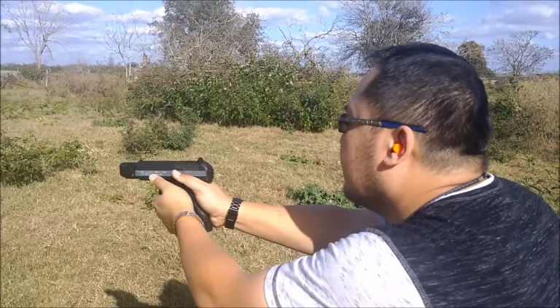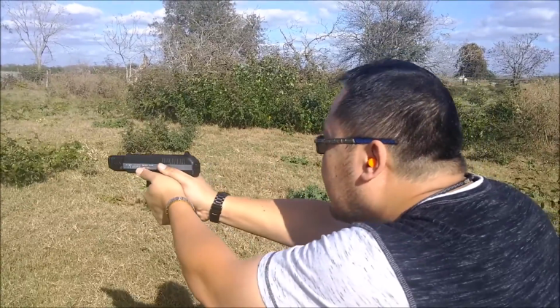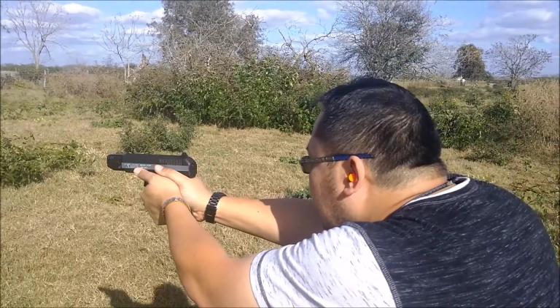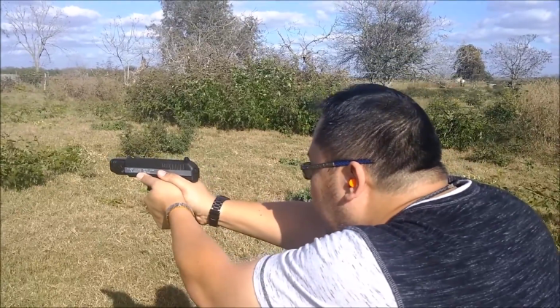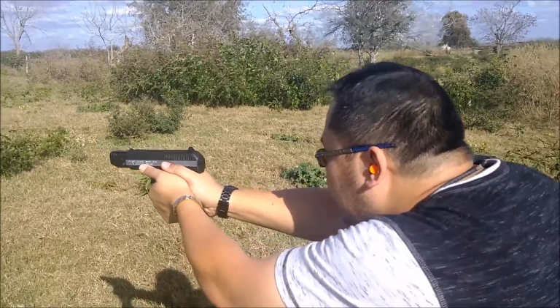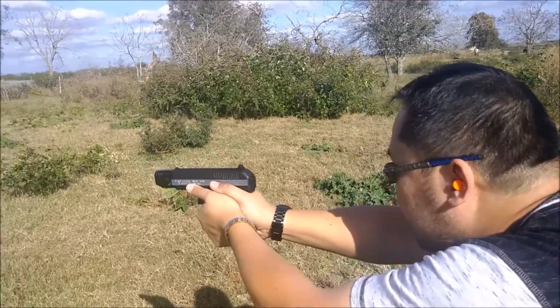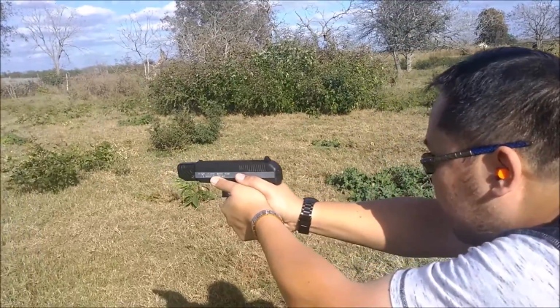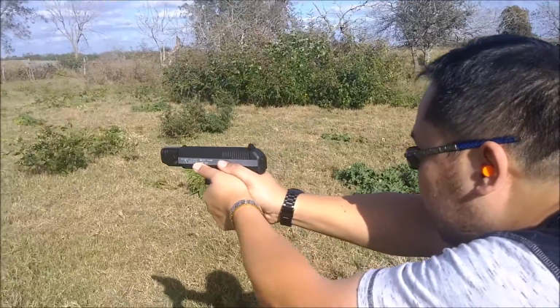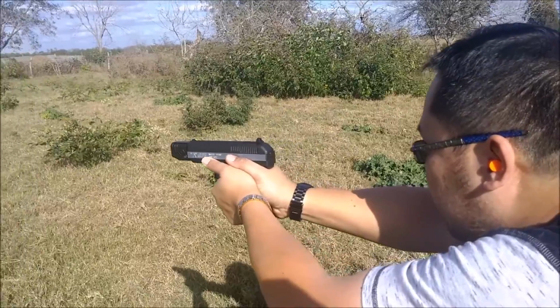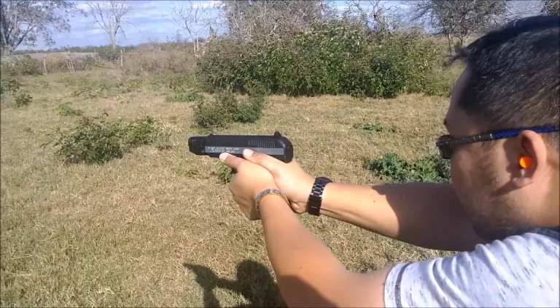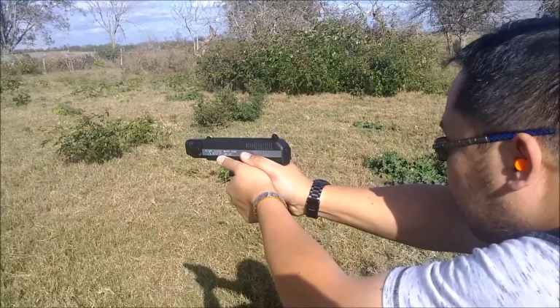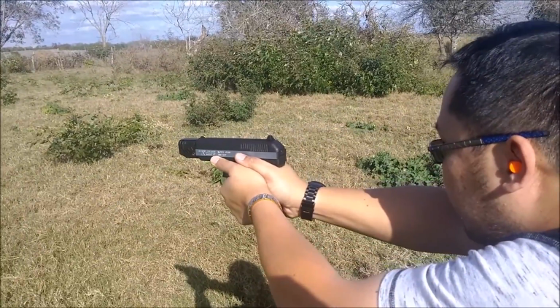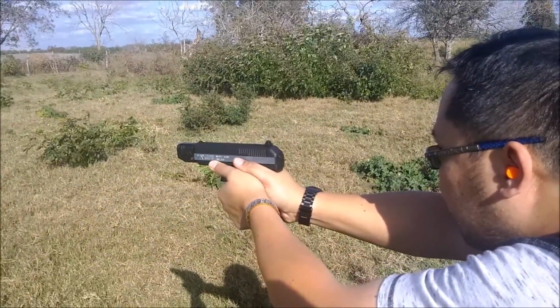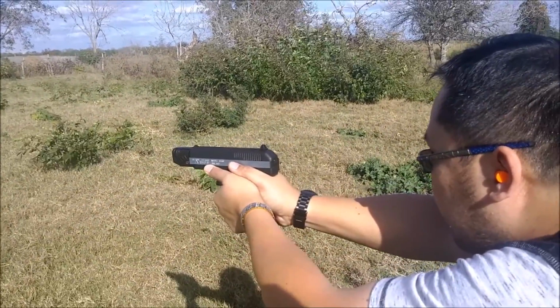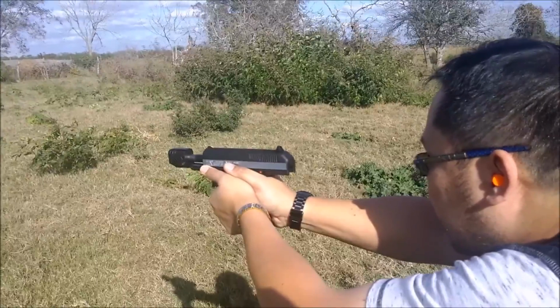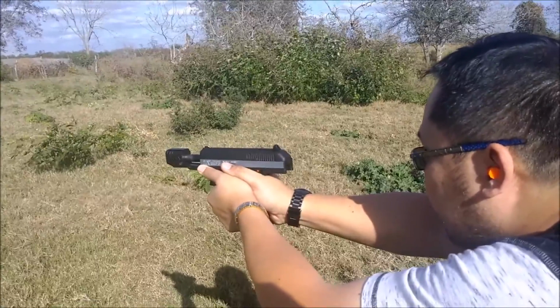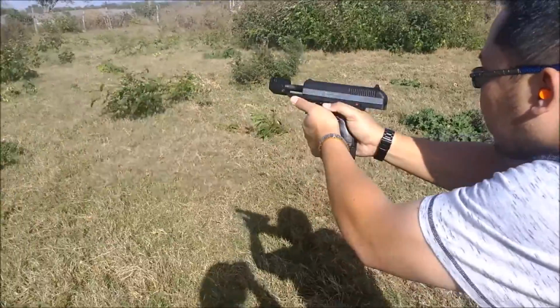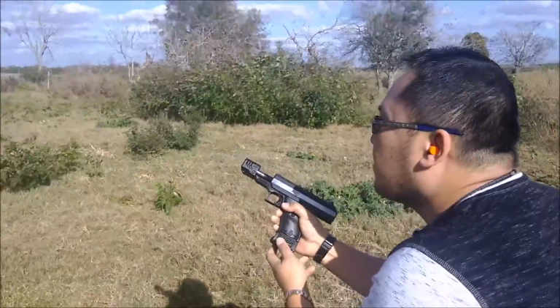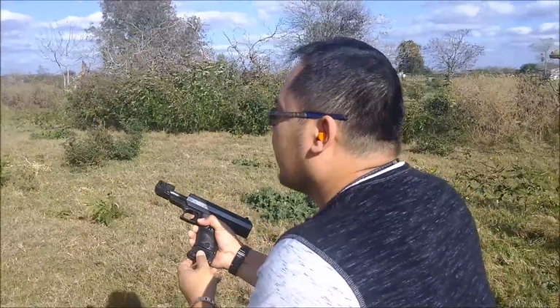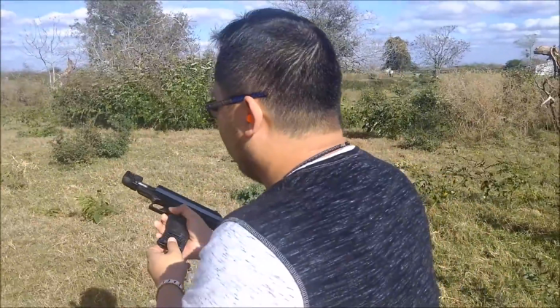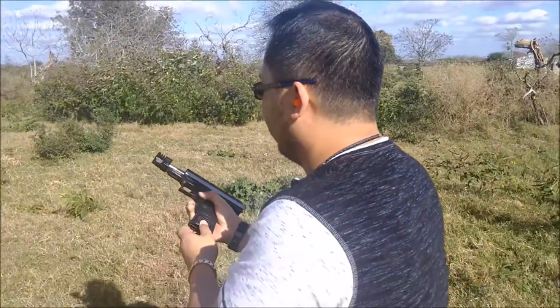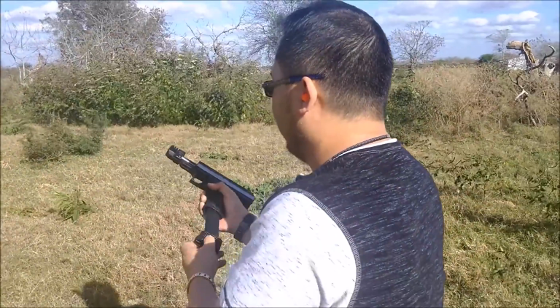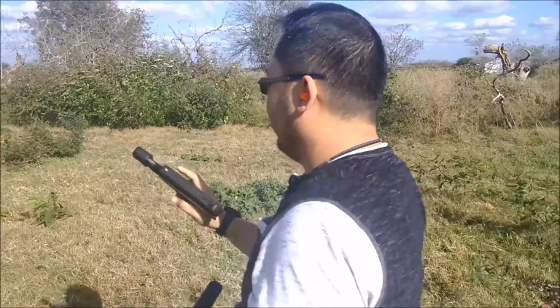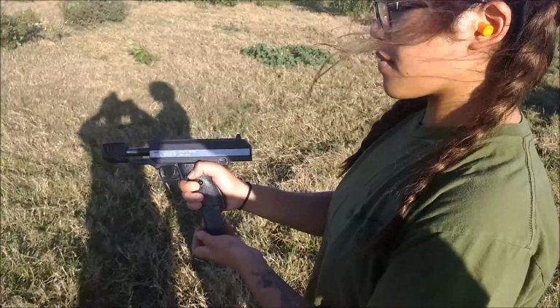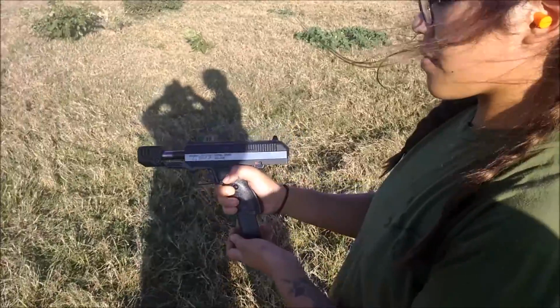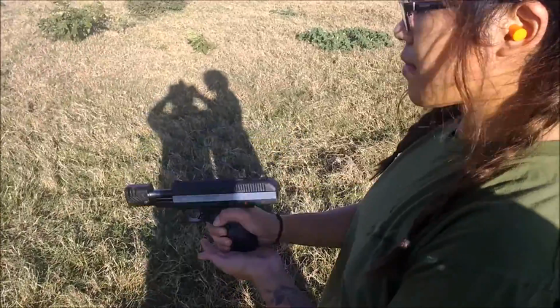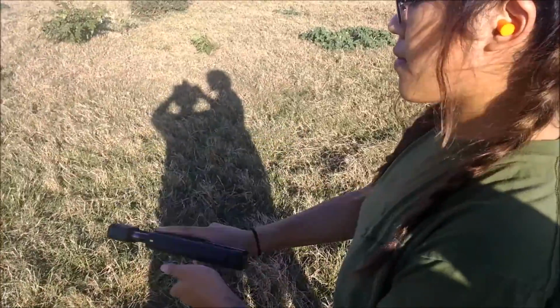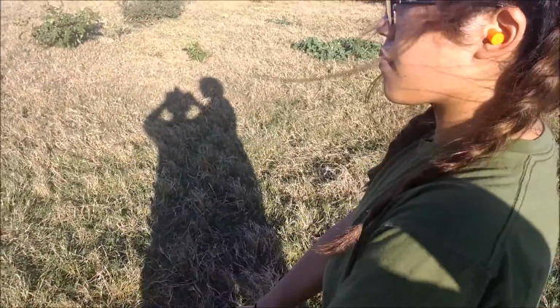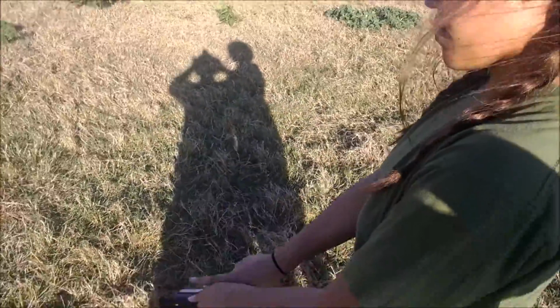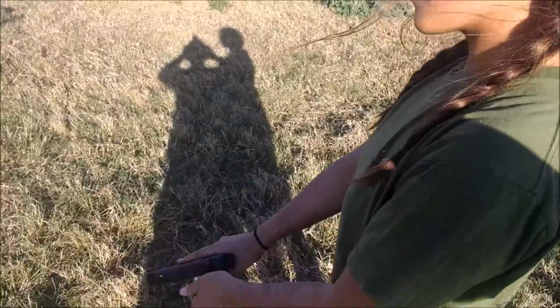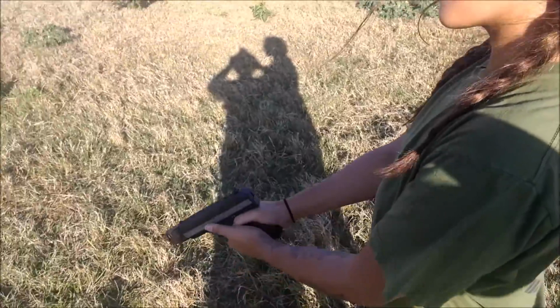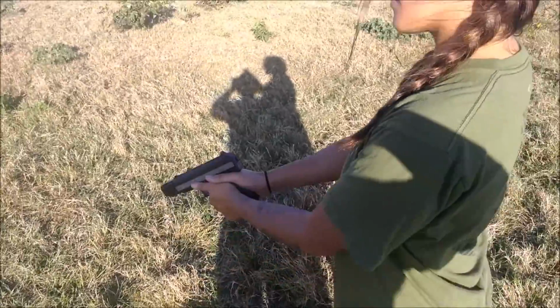There you go. There you go. Hold it back. Okay, you're good to go.